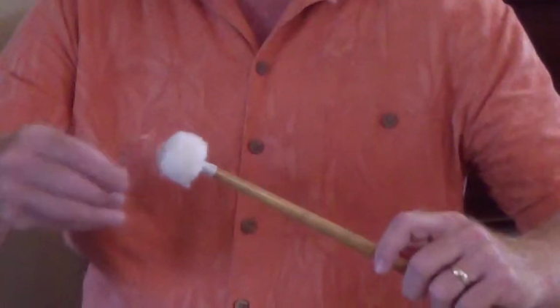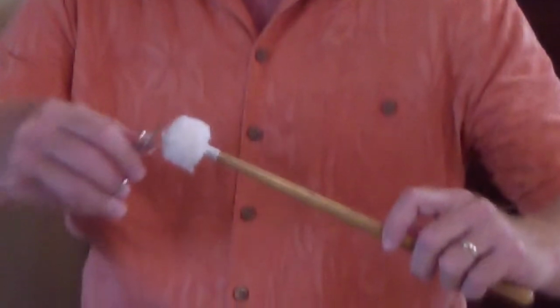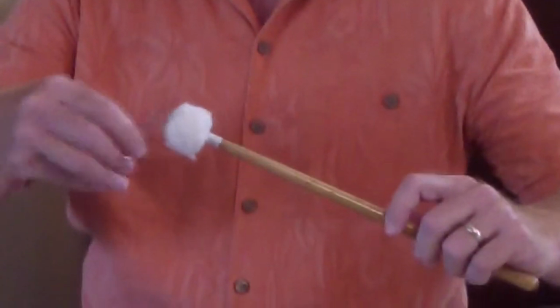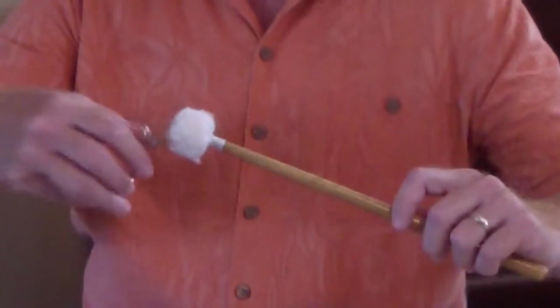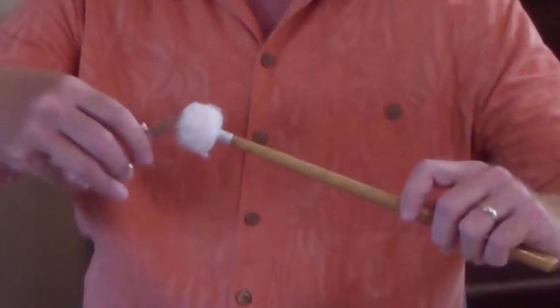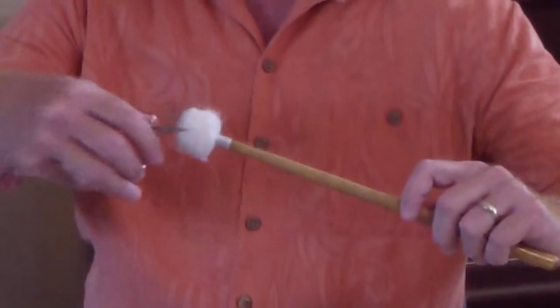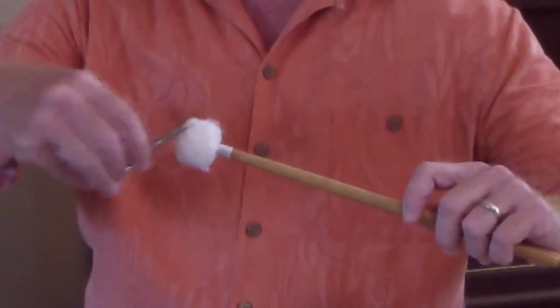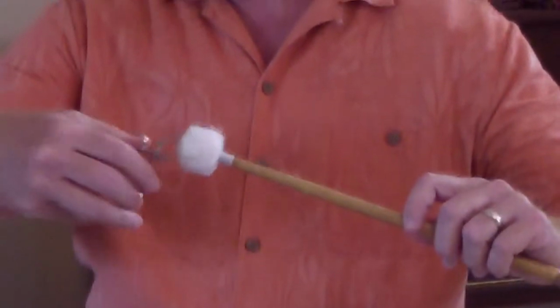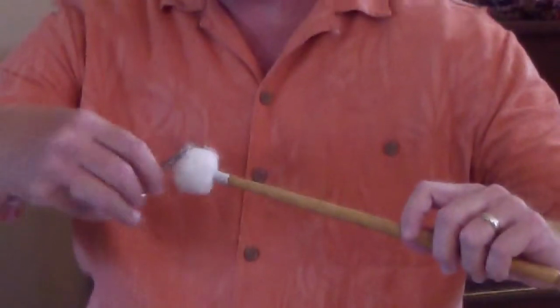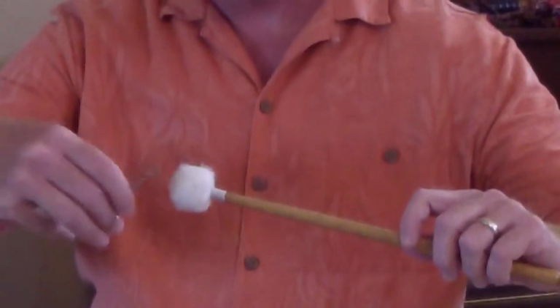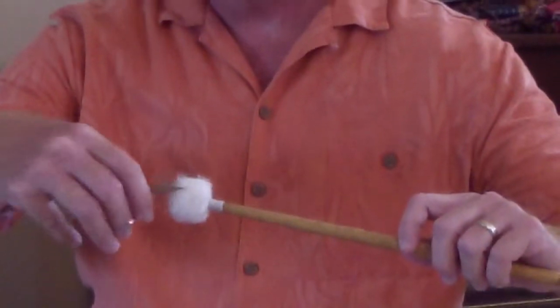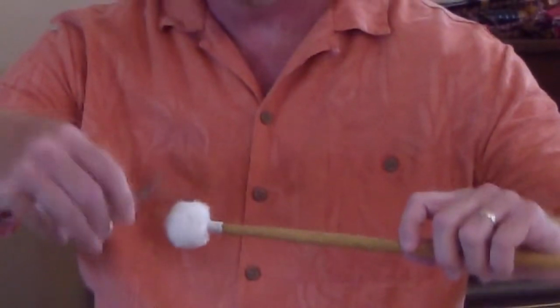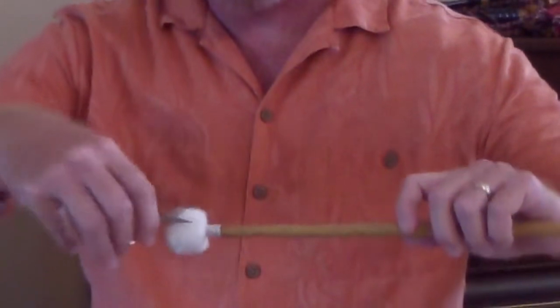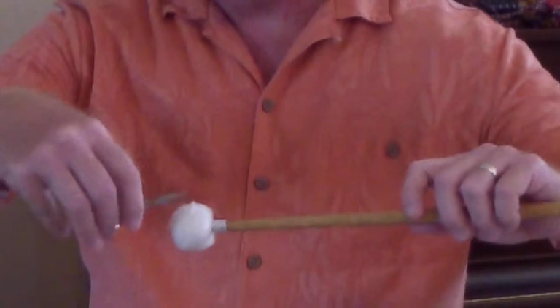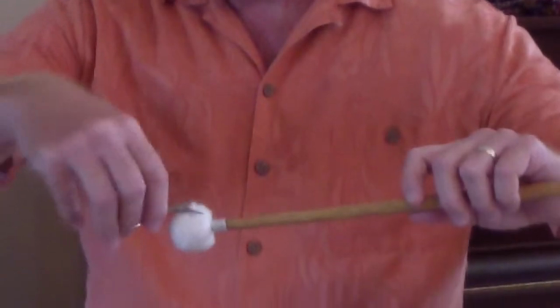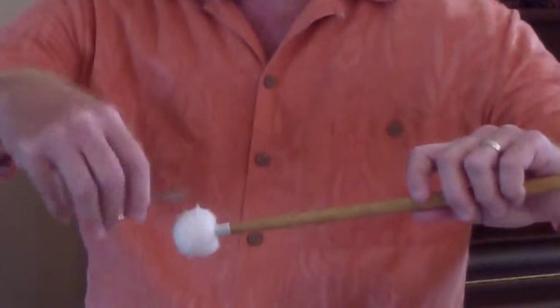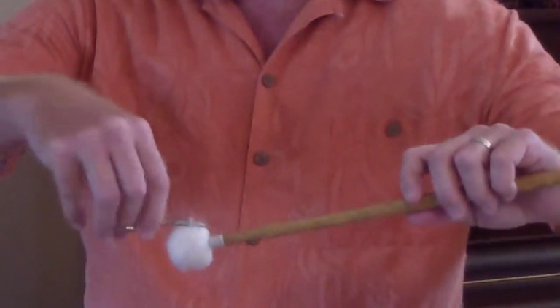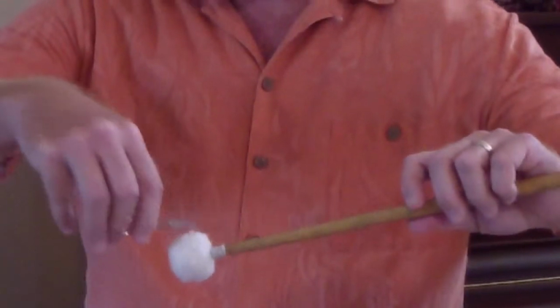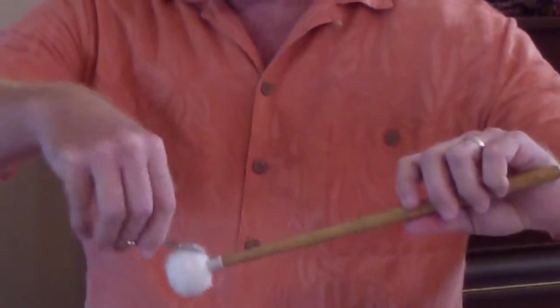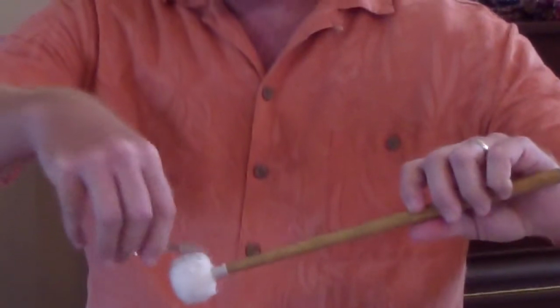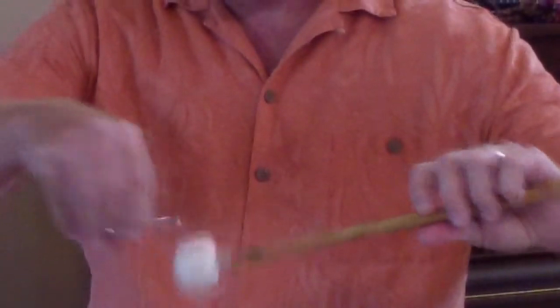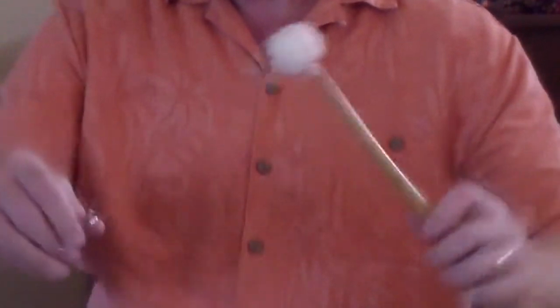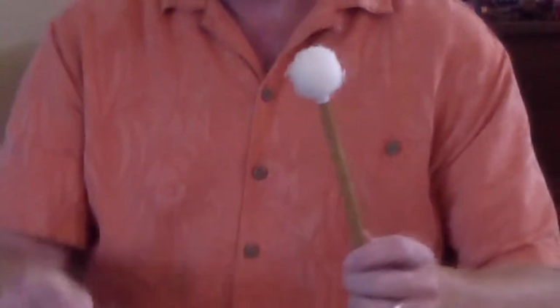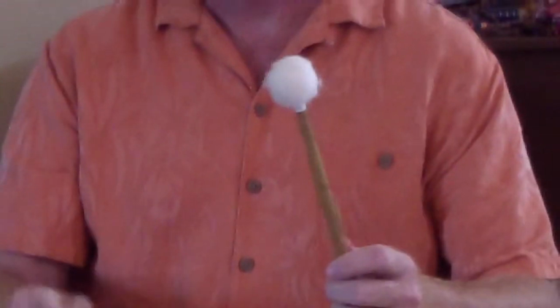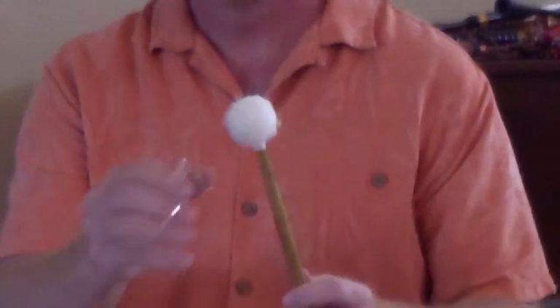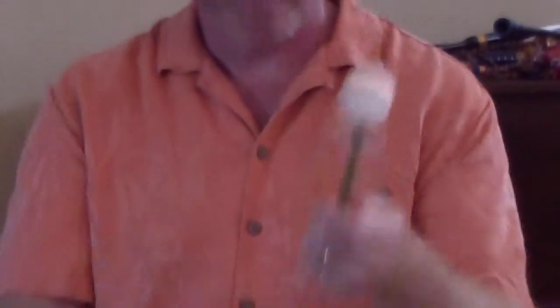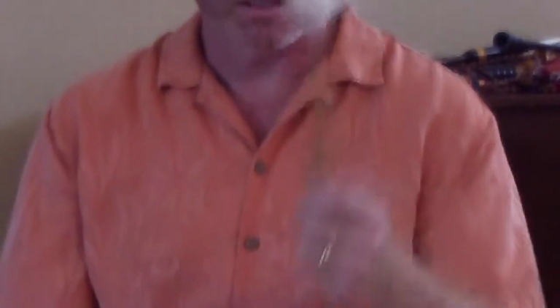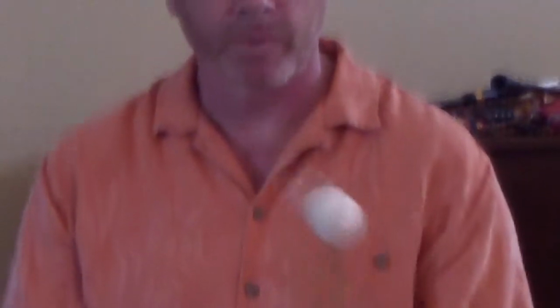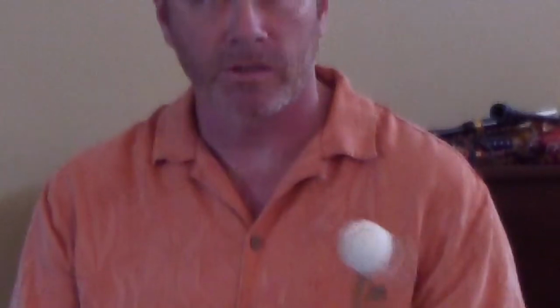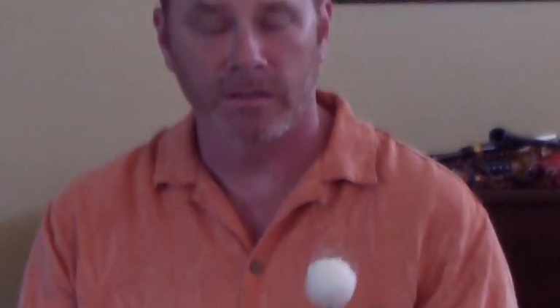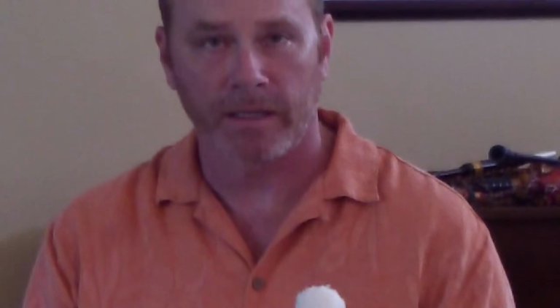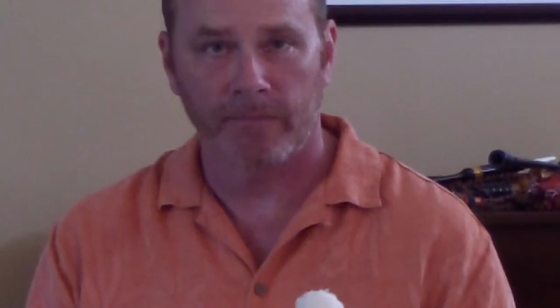Try to do this regularly whenever your mallets get too frayed, and they'll last longer. That's FreePercussionLessons.com.